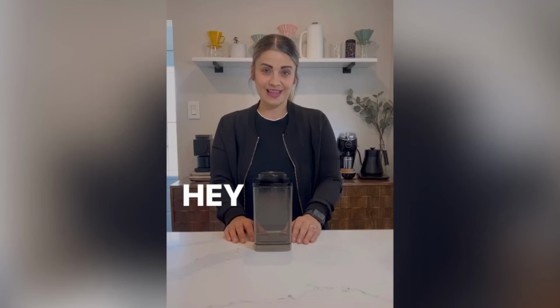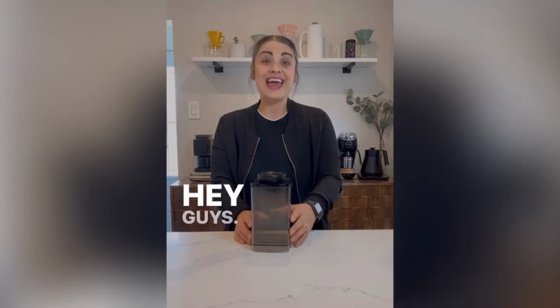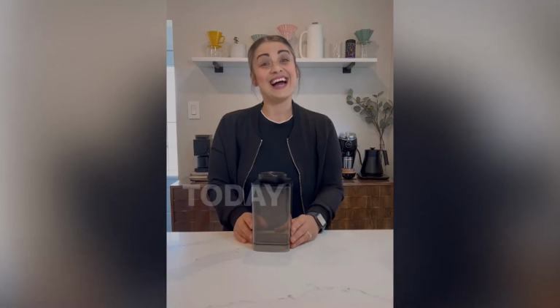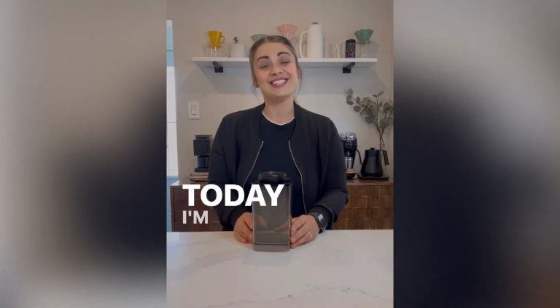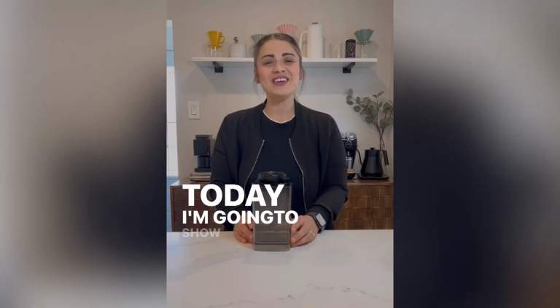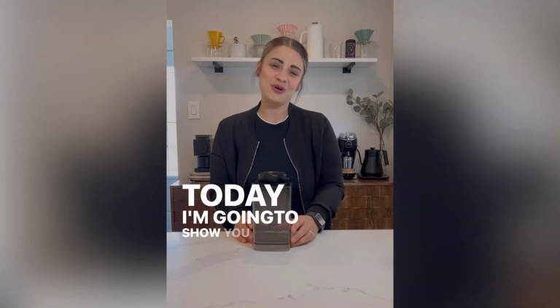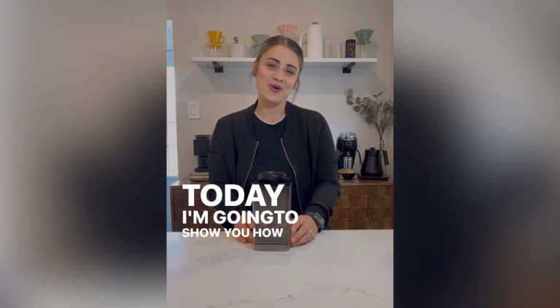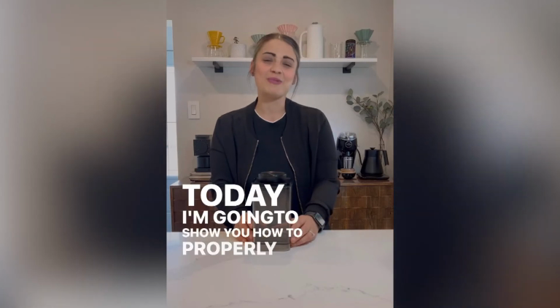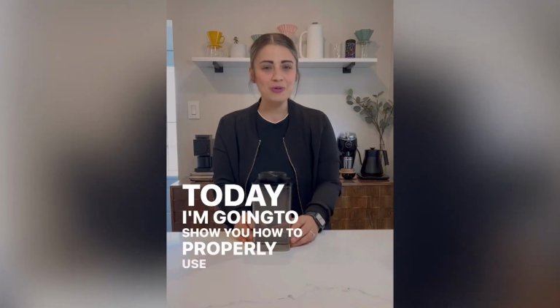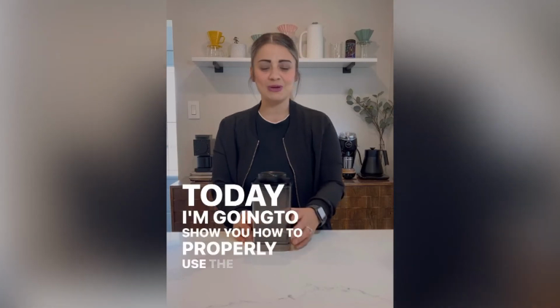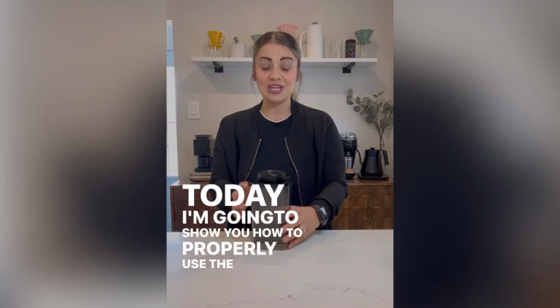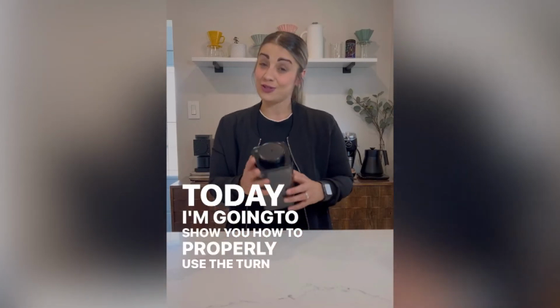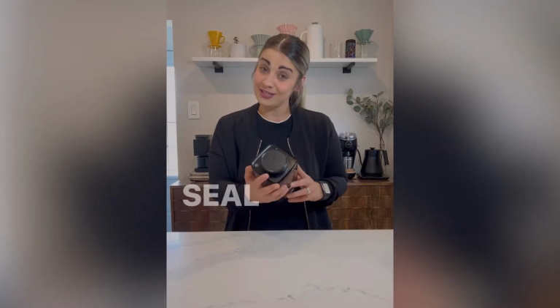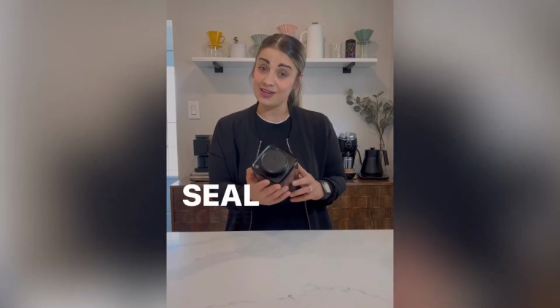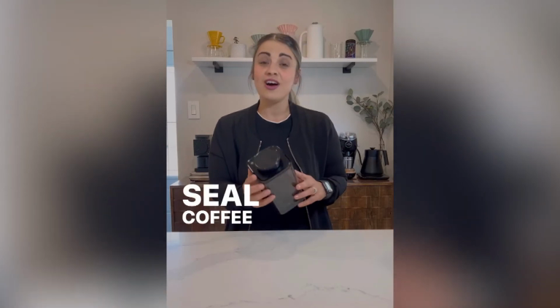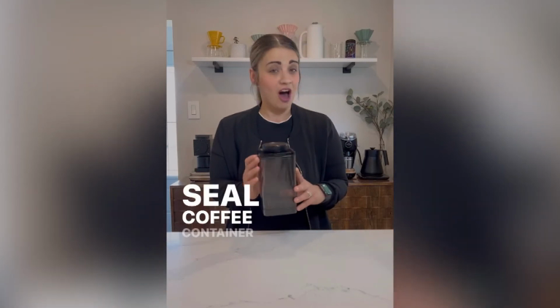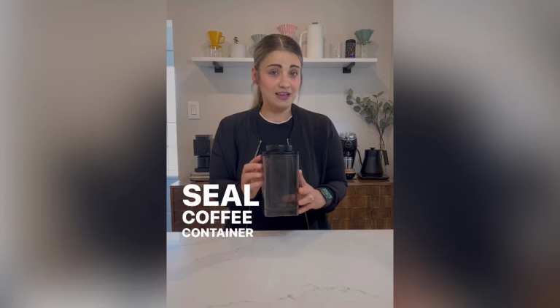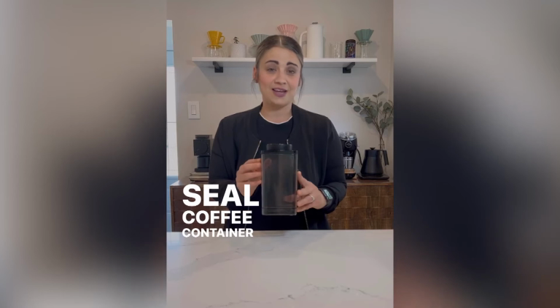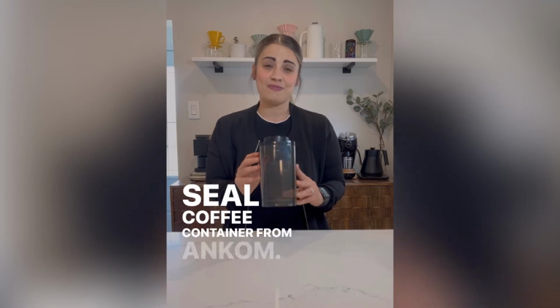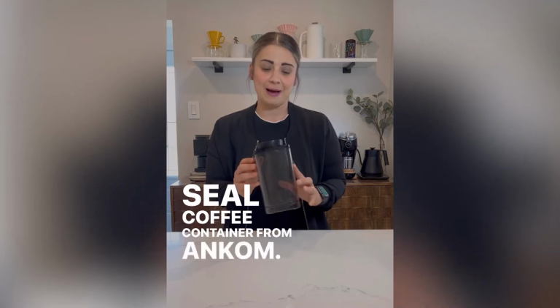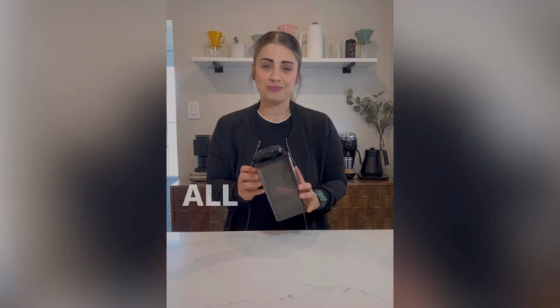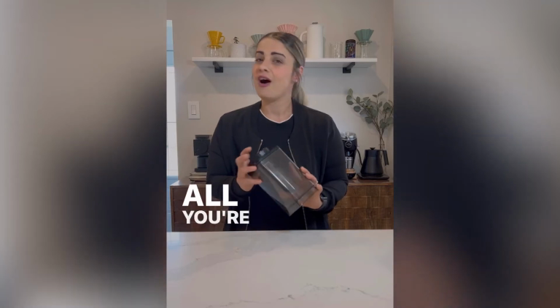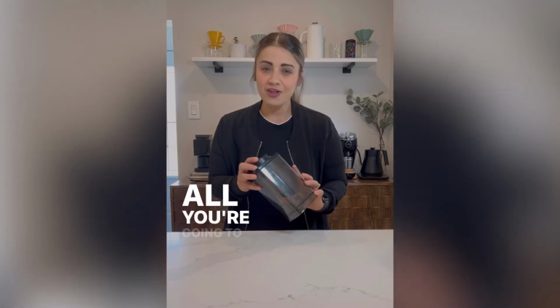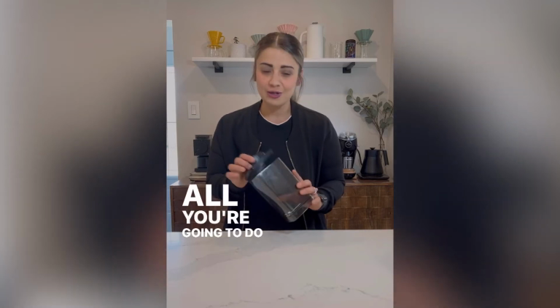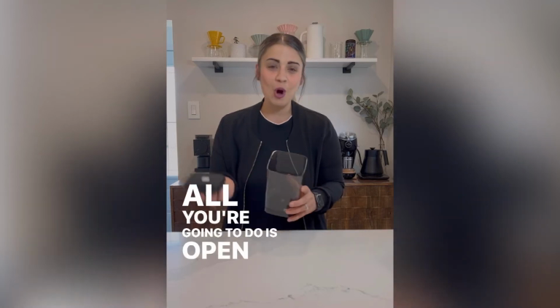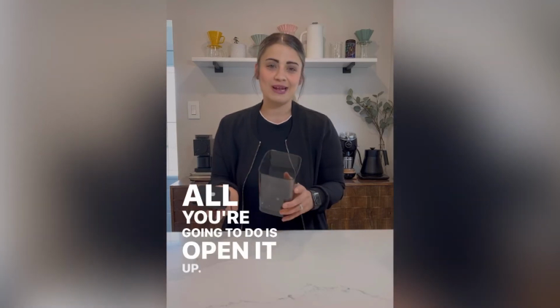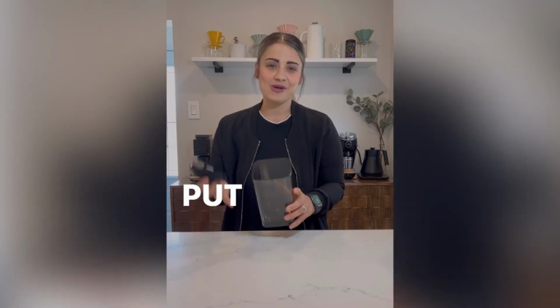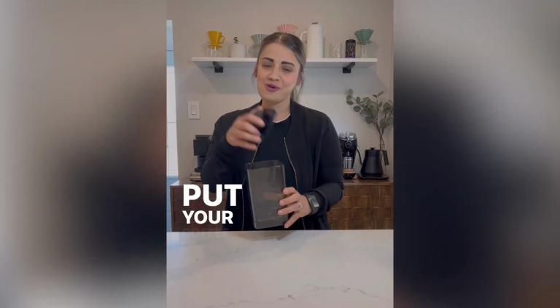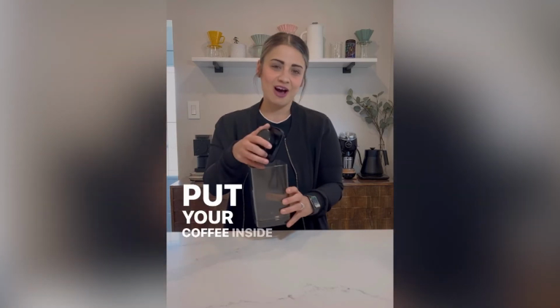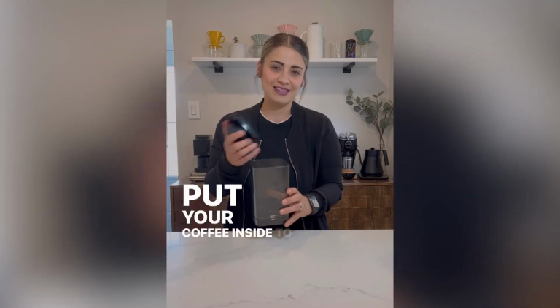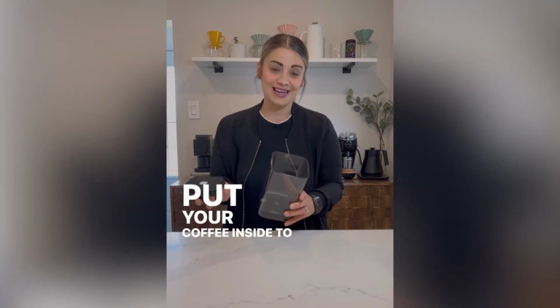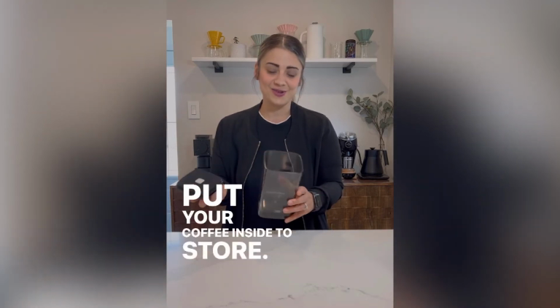Hey guys, today I'm going to show you how to properly use the Turn and Seal coffee container from Ankomn. All you're going to do is open it up and put your coffee inside.